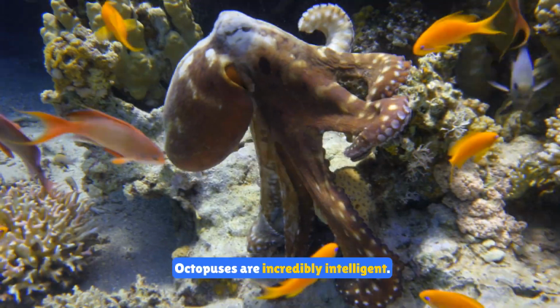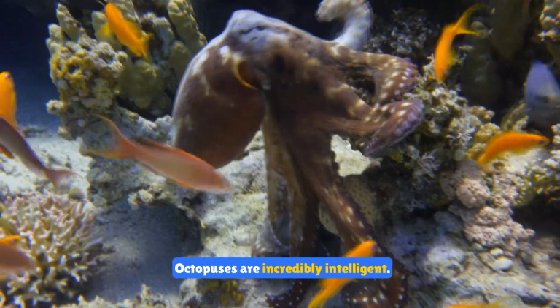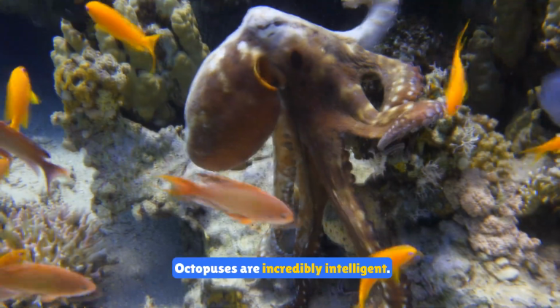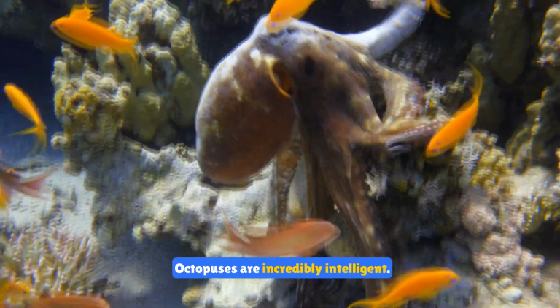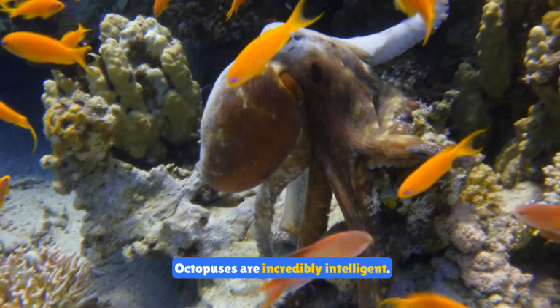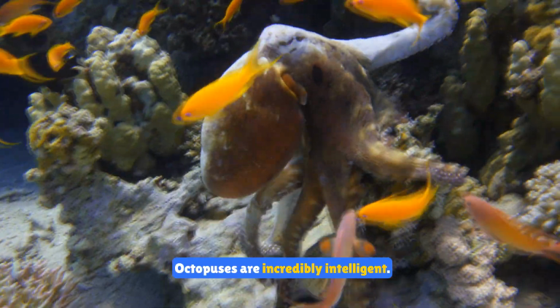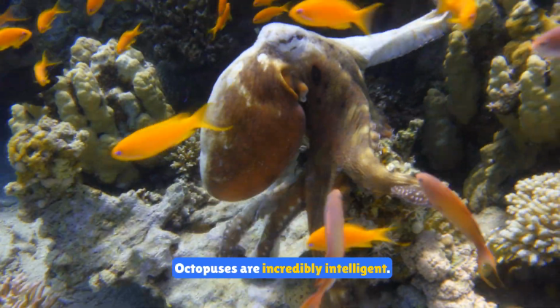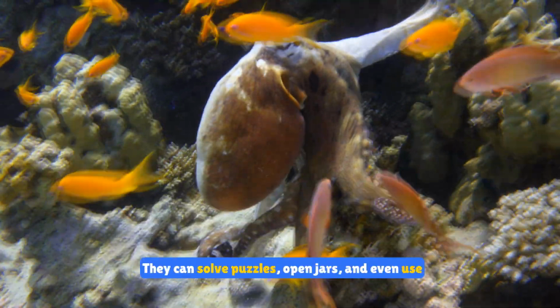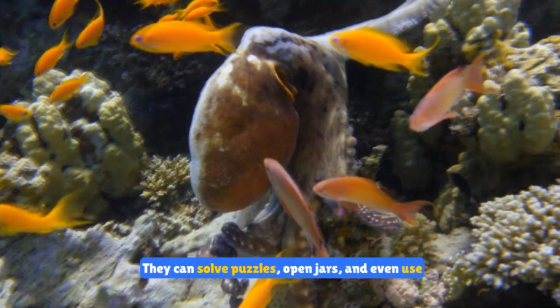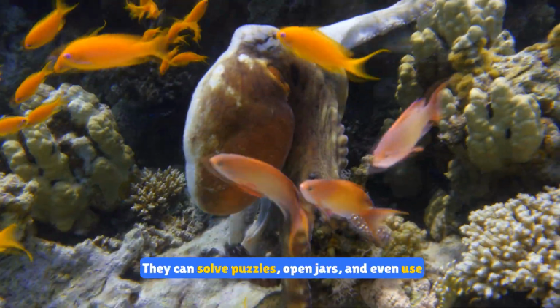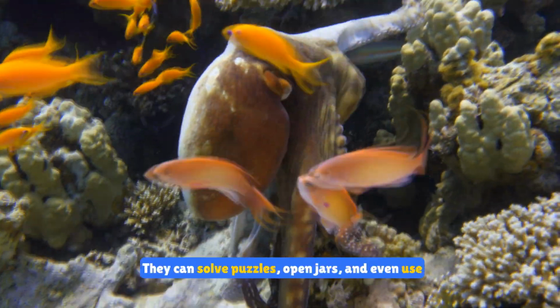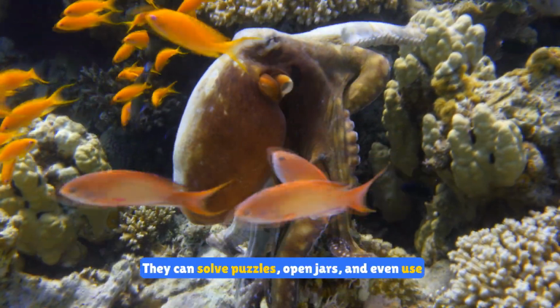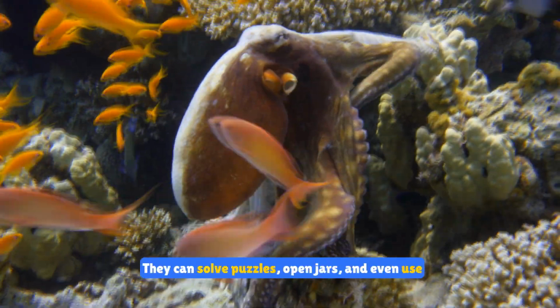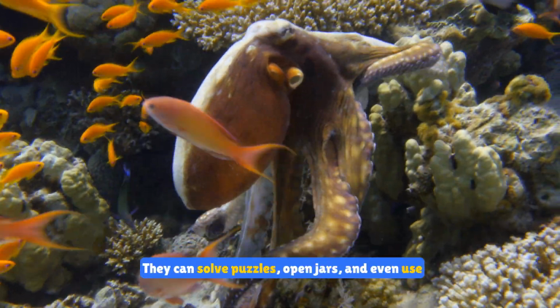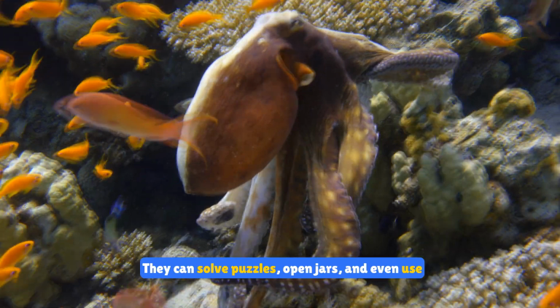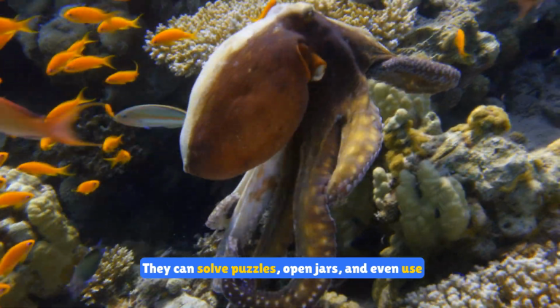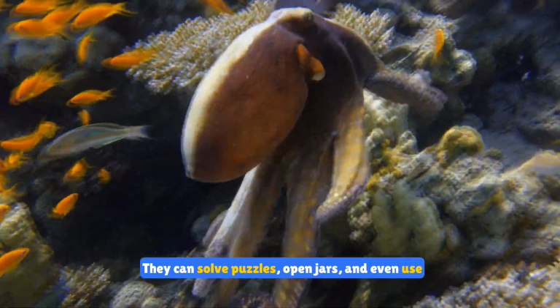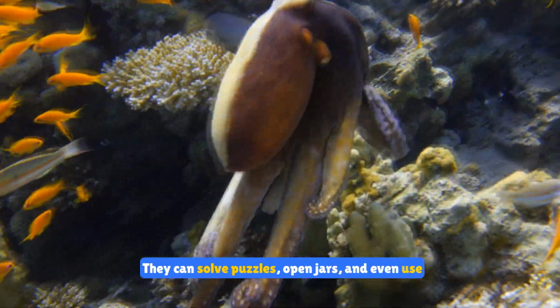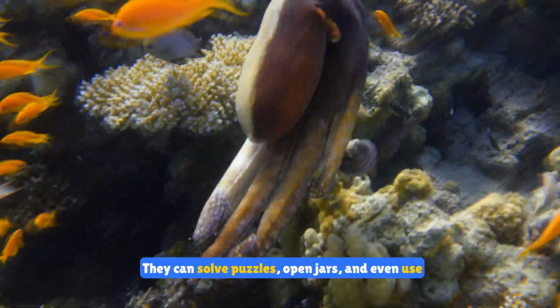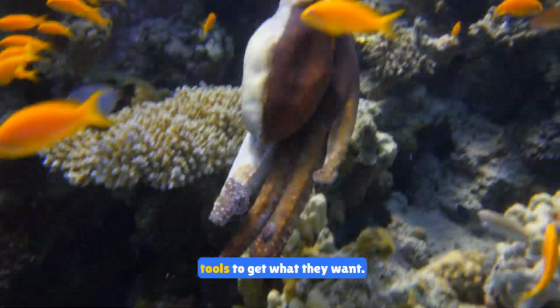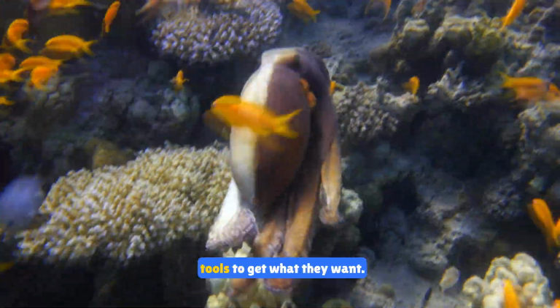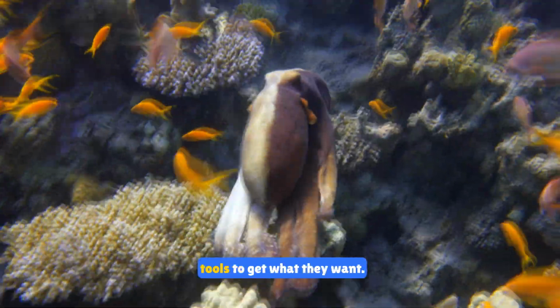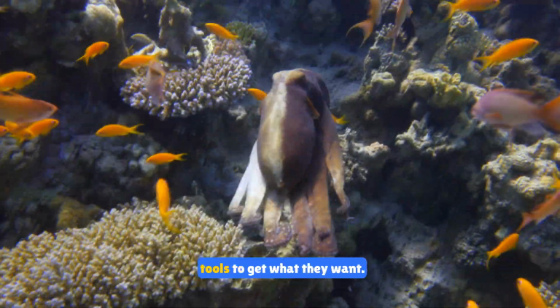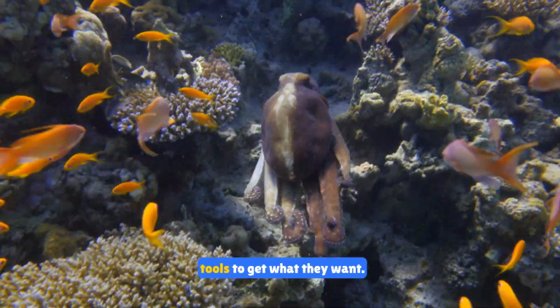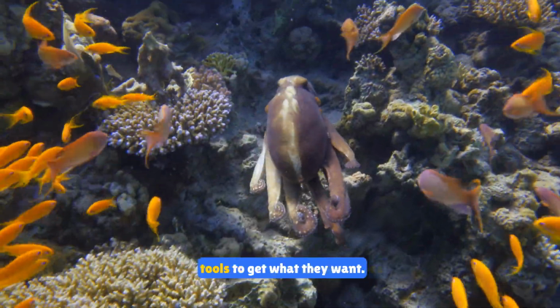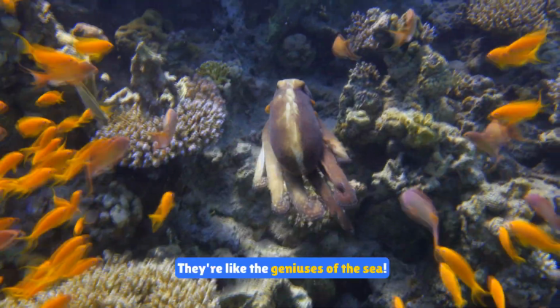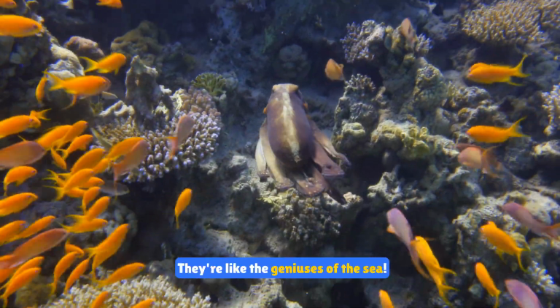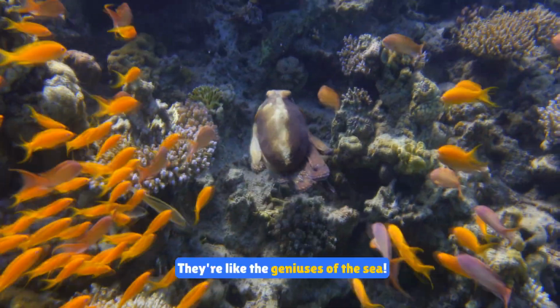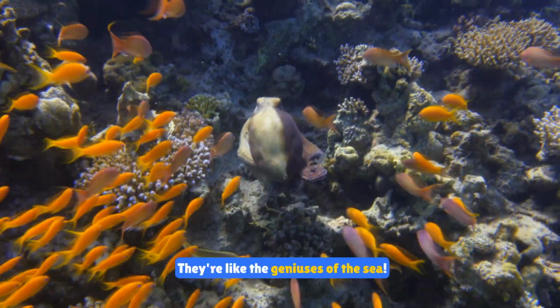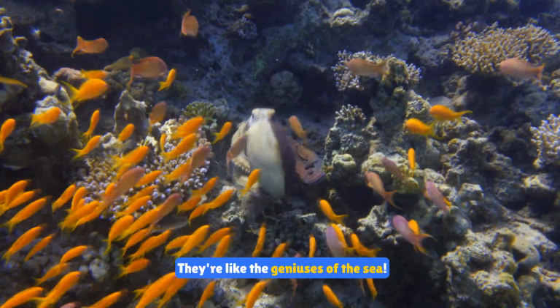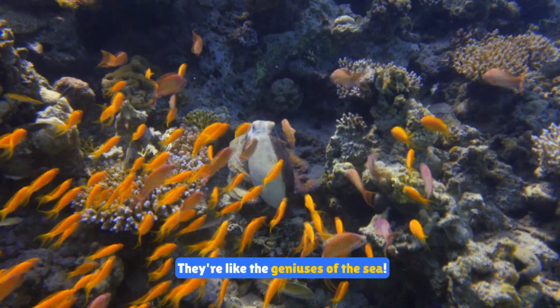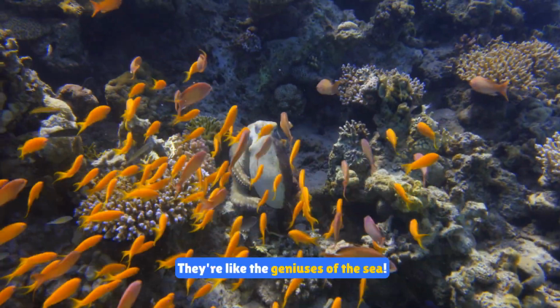Octopuses are incredibly intelligent. They can solve puzzles, open jars, and even use tools to get what they want. They're like the geniuses of the sea.